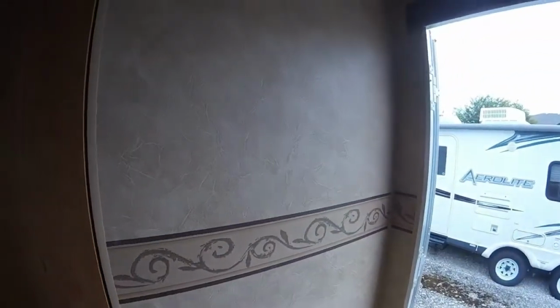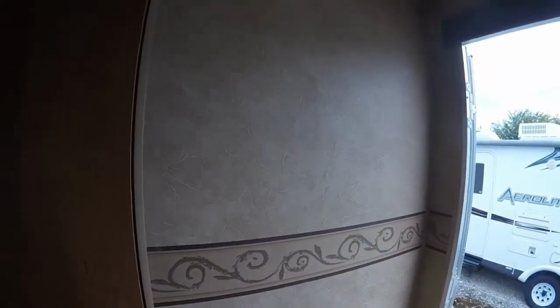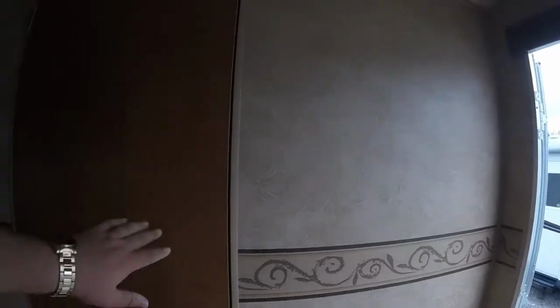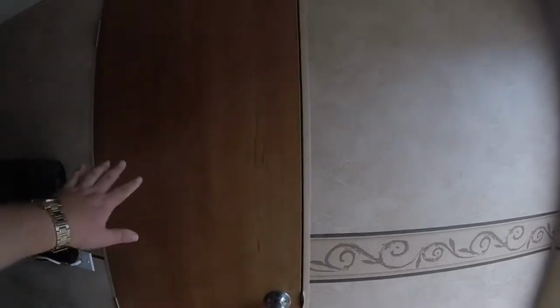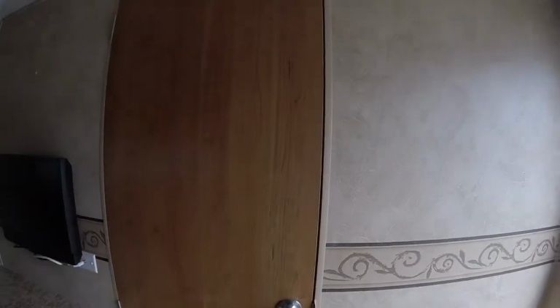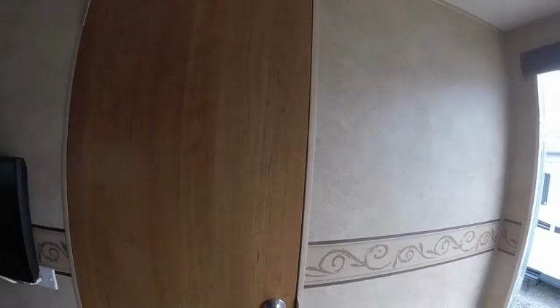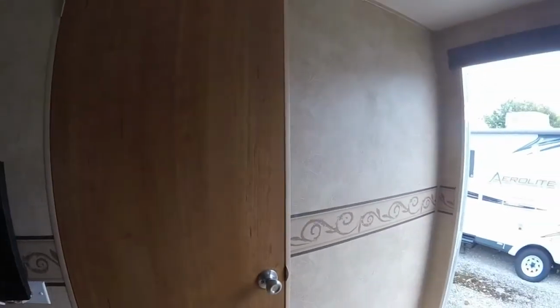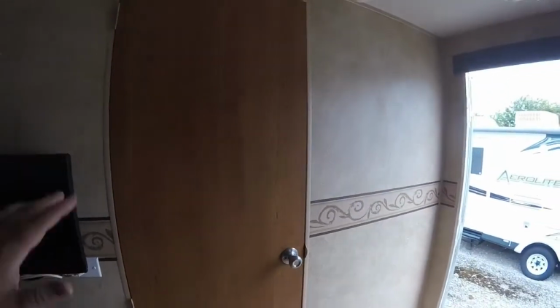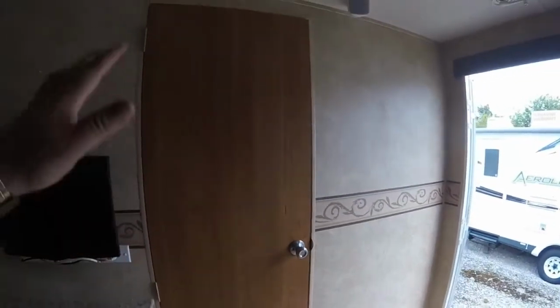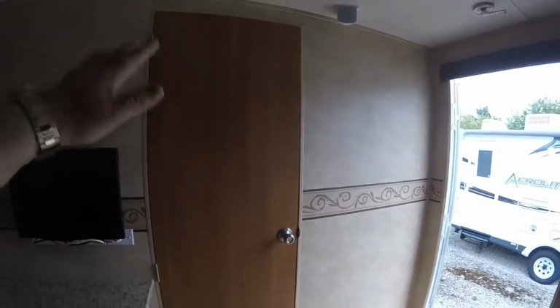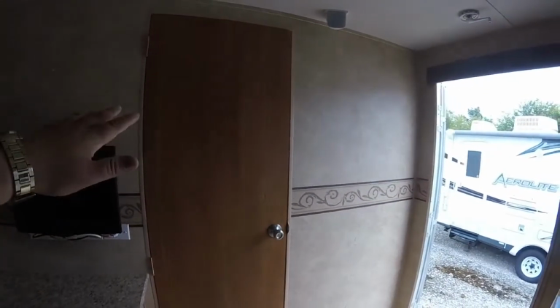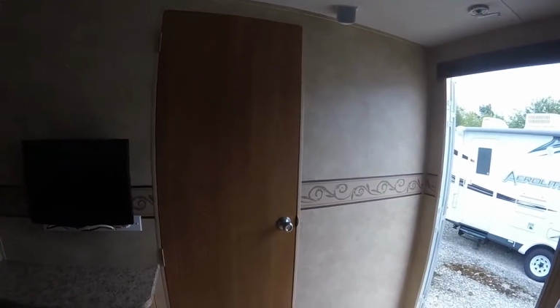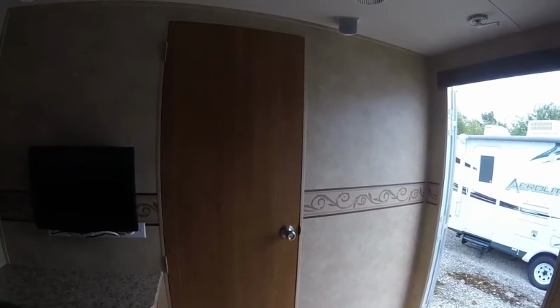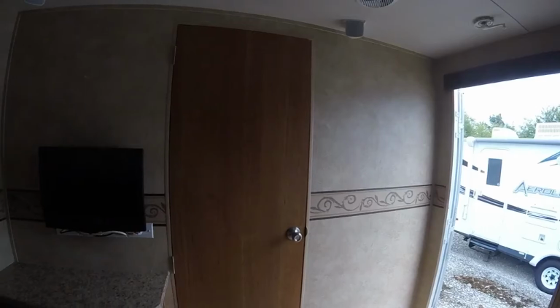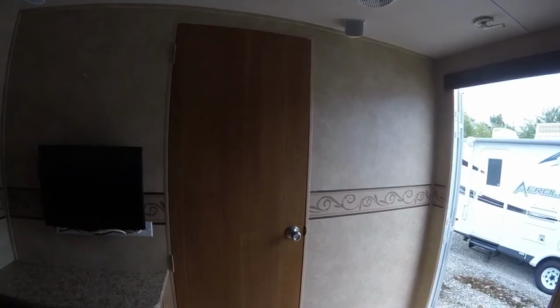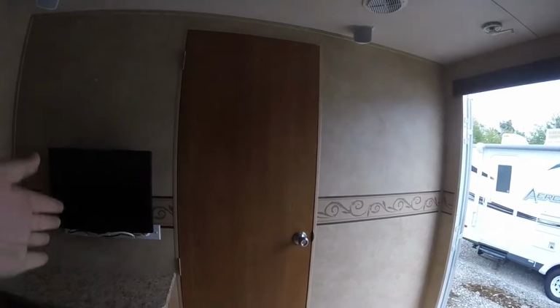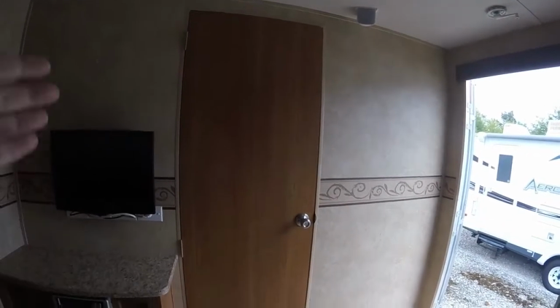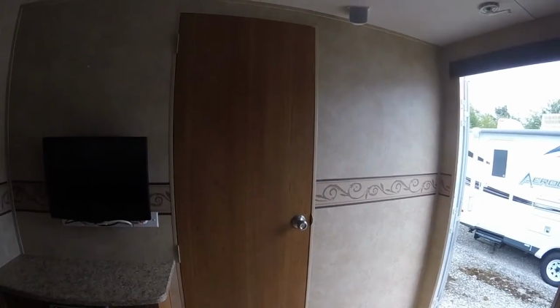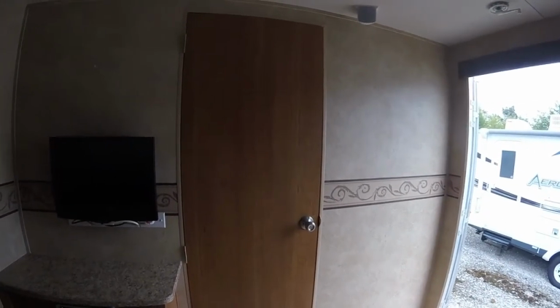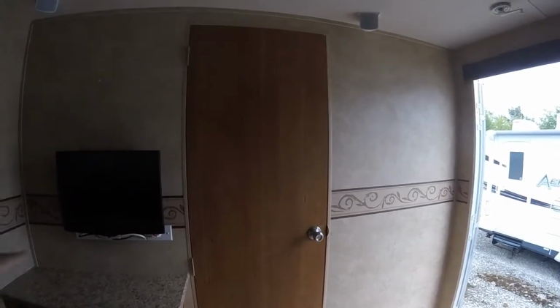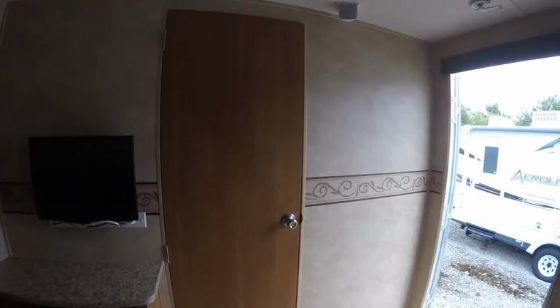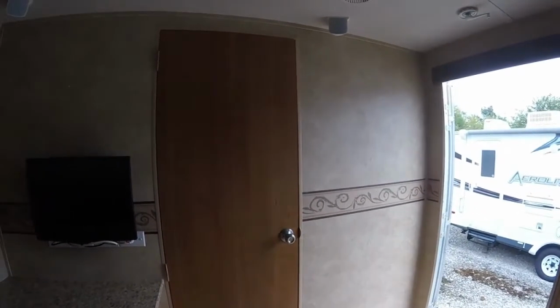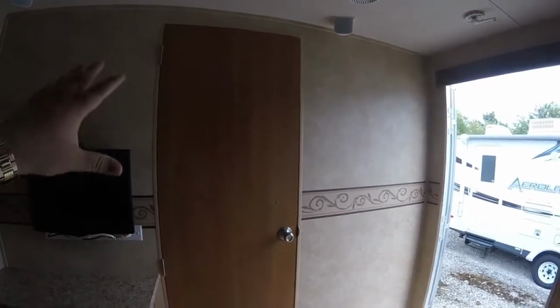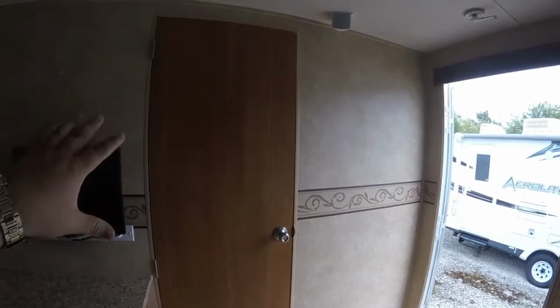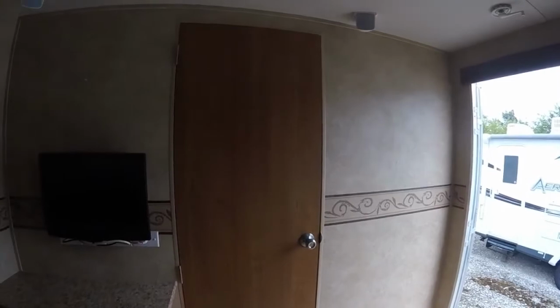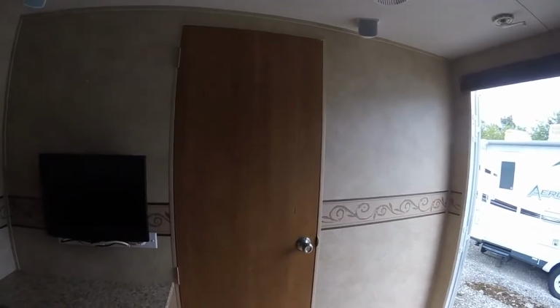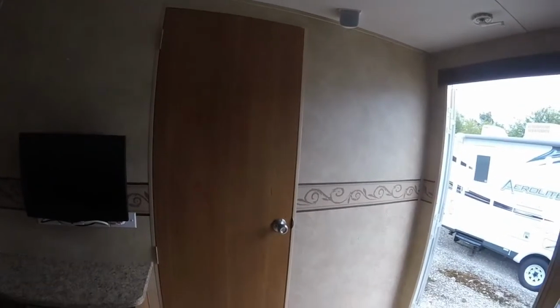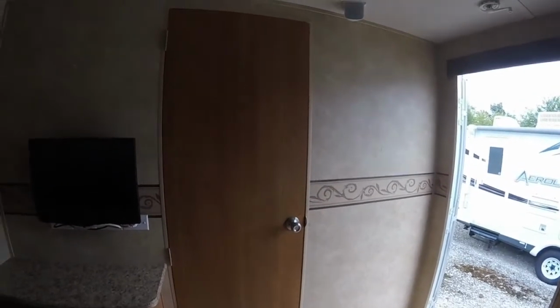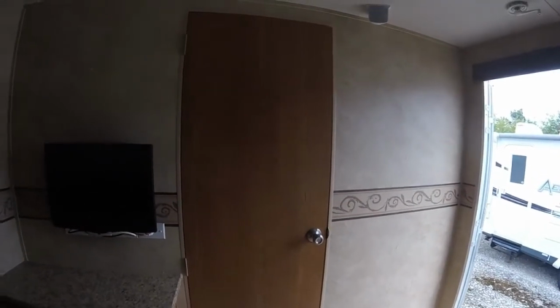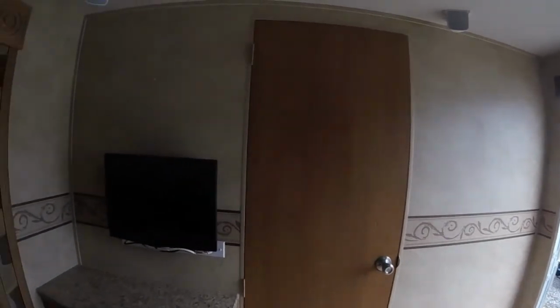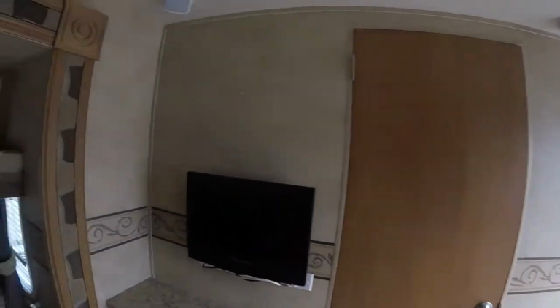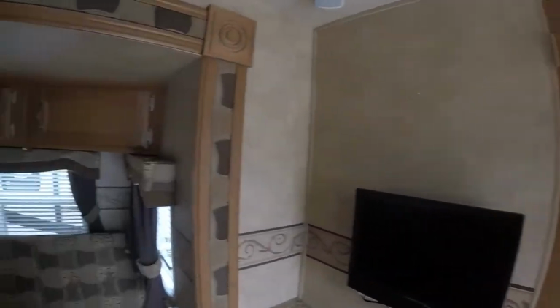It's nice to have that privacy too. You have an actual solid wooden door — it's not a curtain or anything like that. You have an actual door, which is fairly rare with travel trailers.